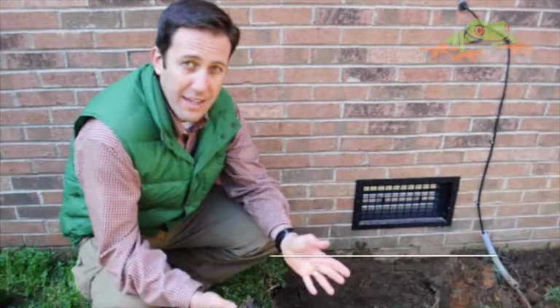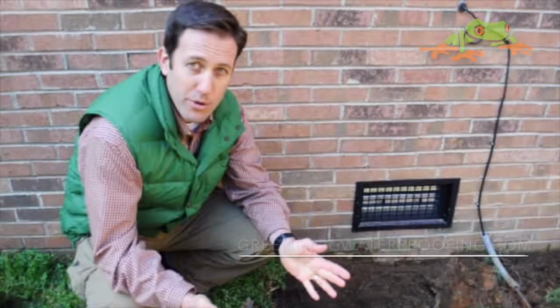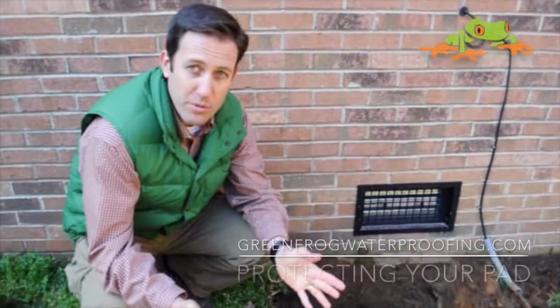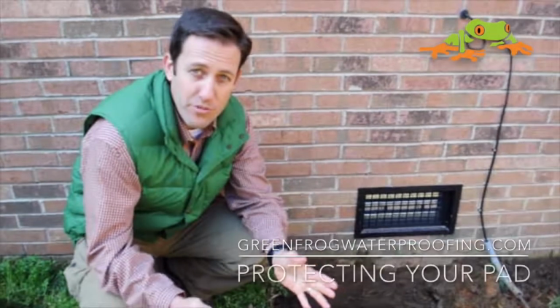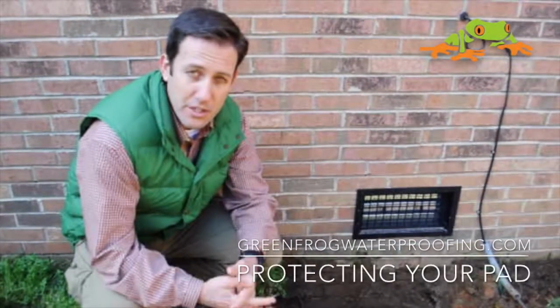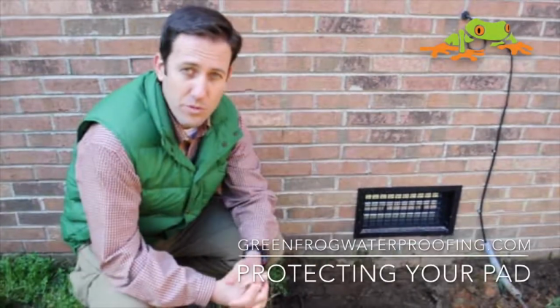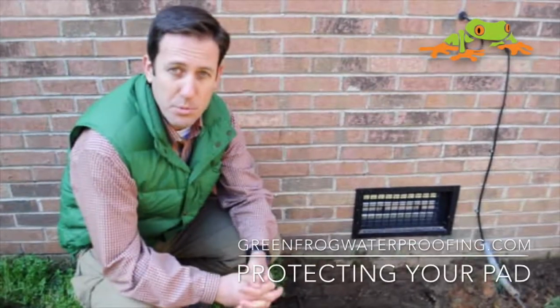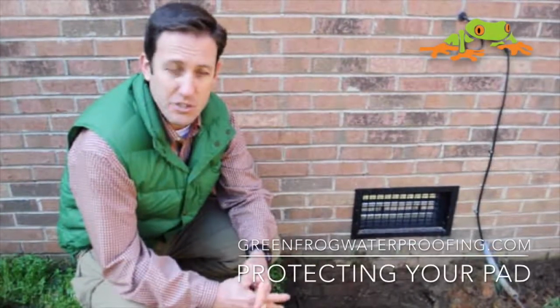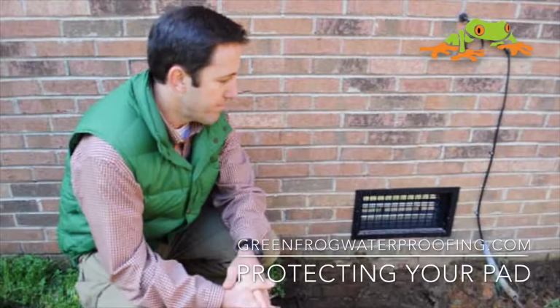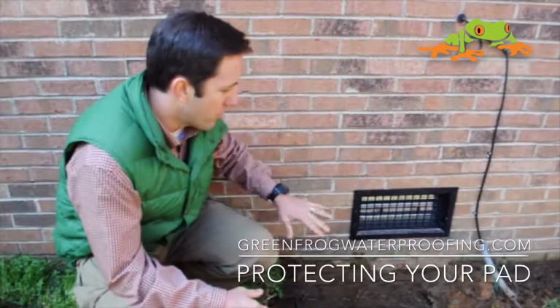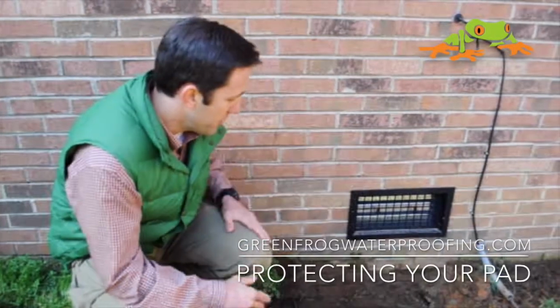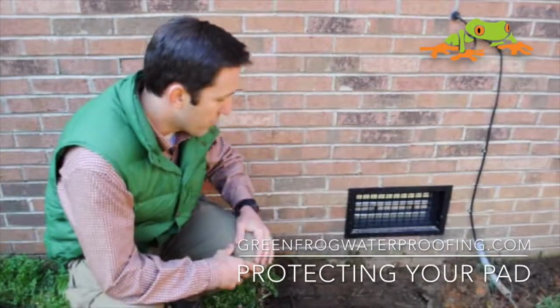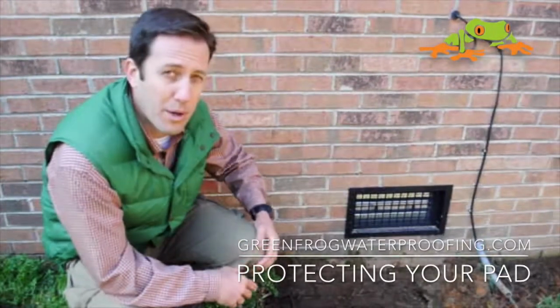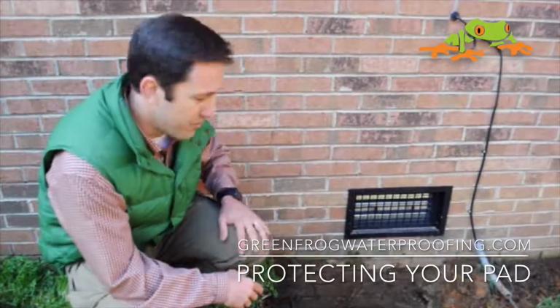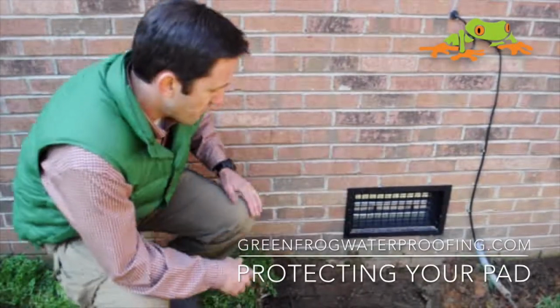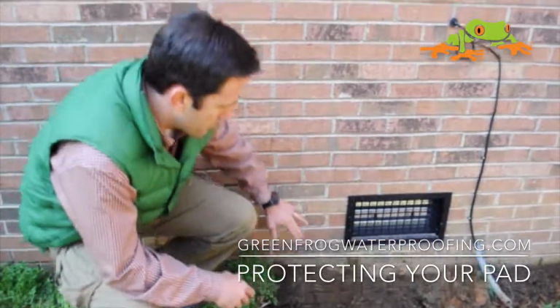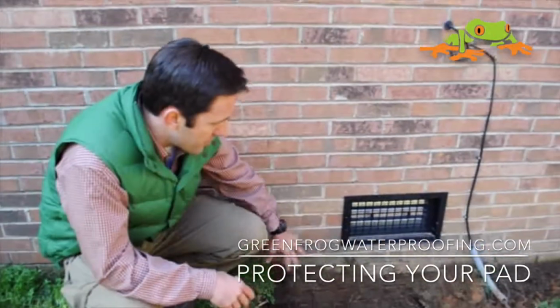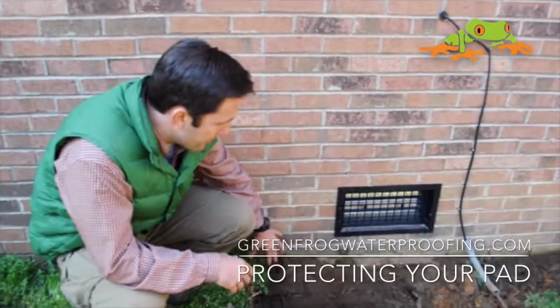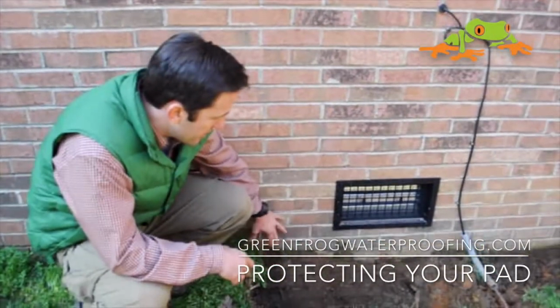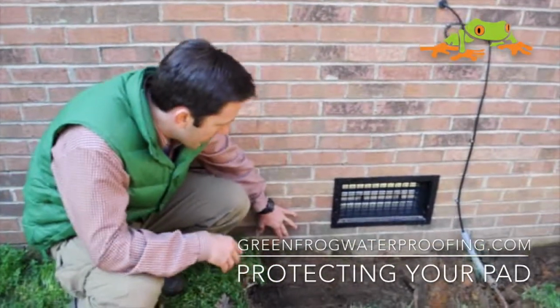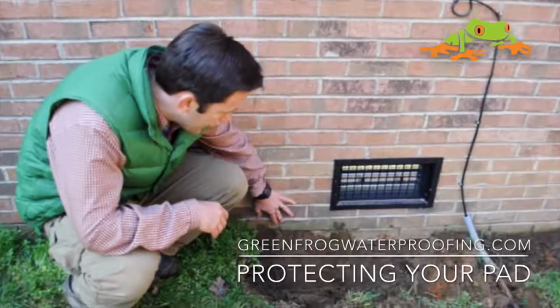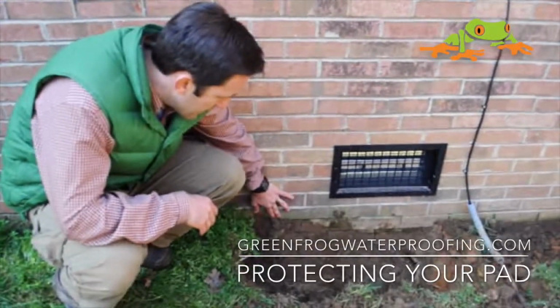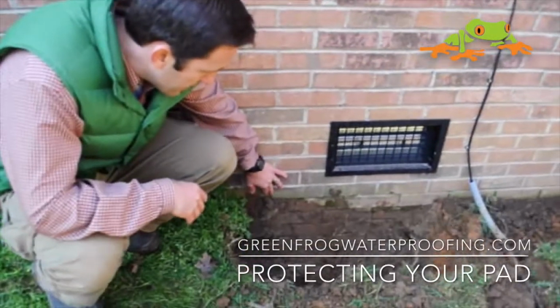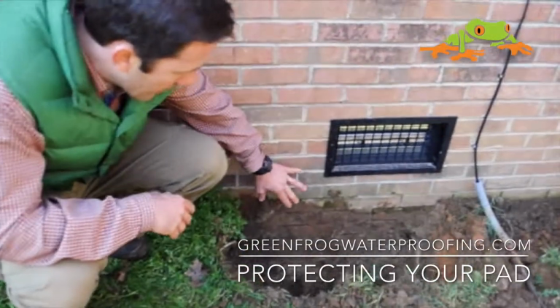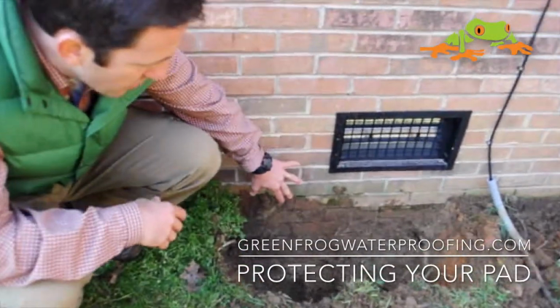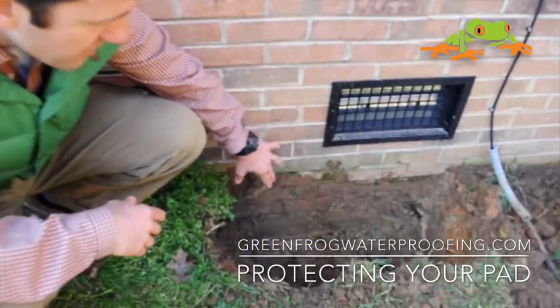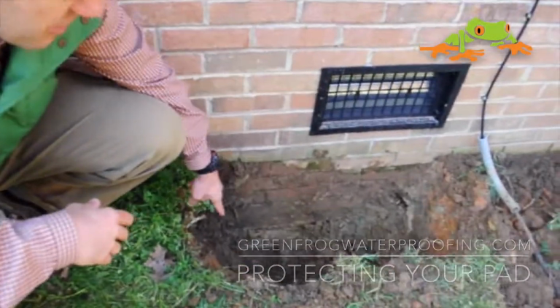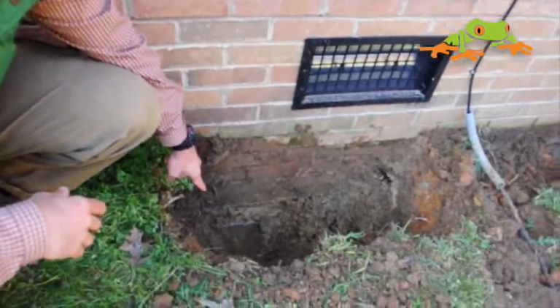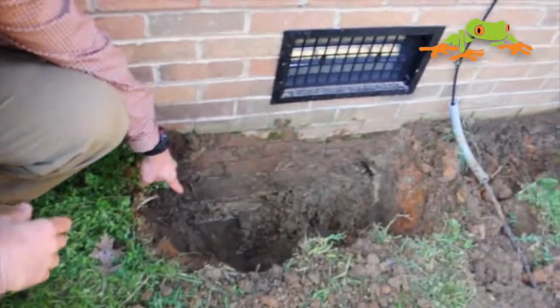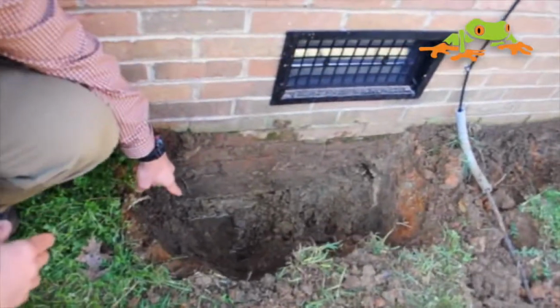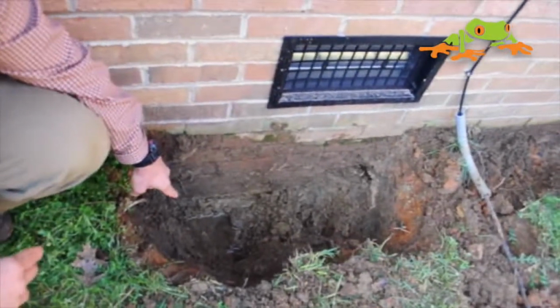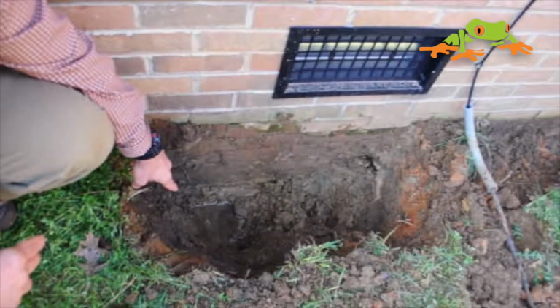Hey, Blair Burke here with the Green Frog Channel, where we're trying to help you protect your pad. What I want to show you here — we want to talk about waterproofing. Notice we've exposed the foundation here, and if you look inside you can see that we've got wet soil against the foundation and at the bottom on the footer.